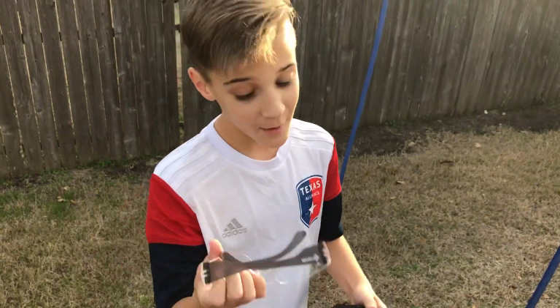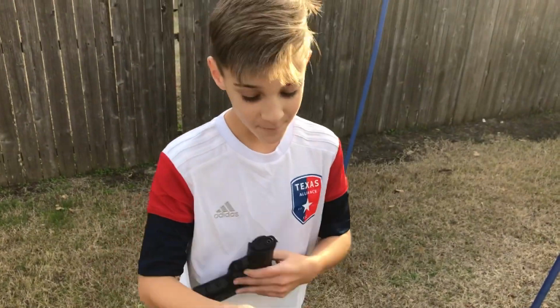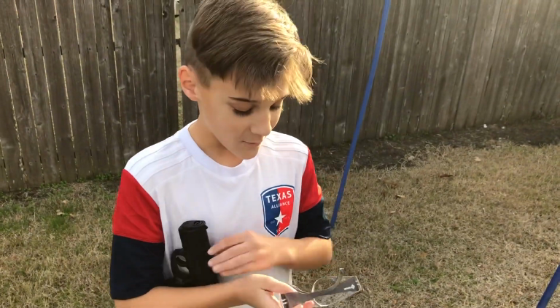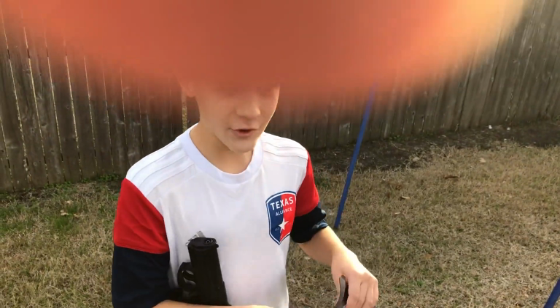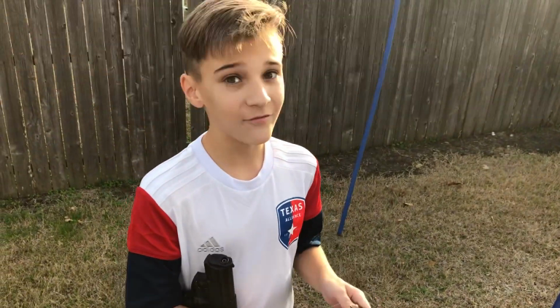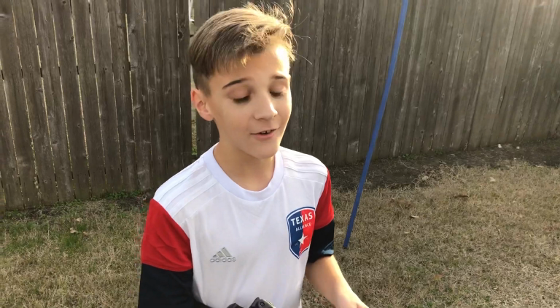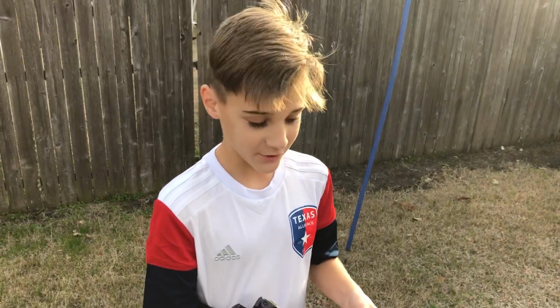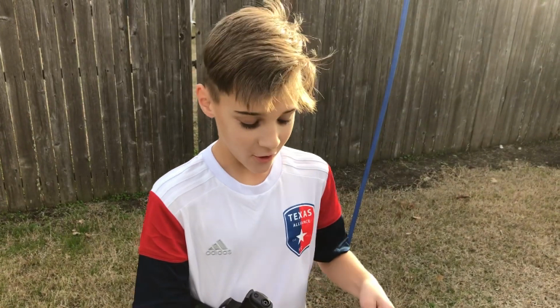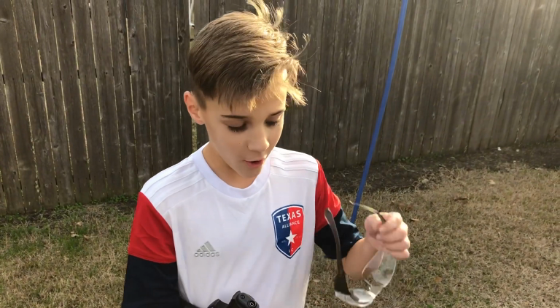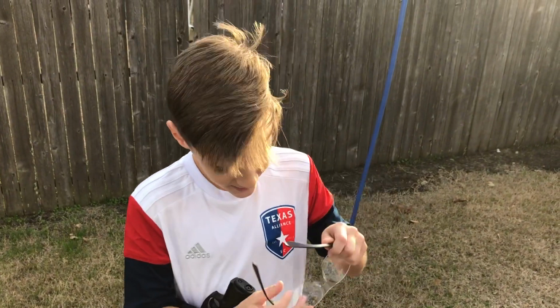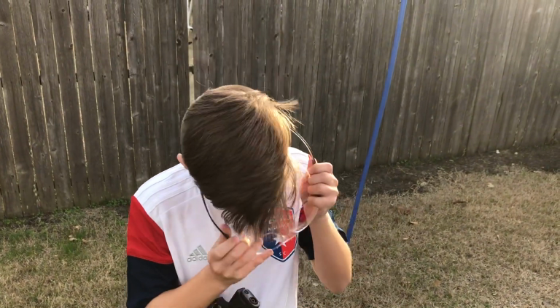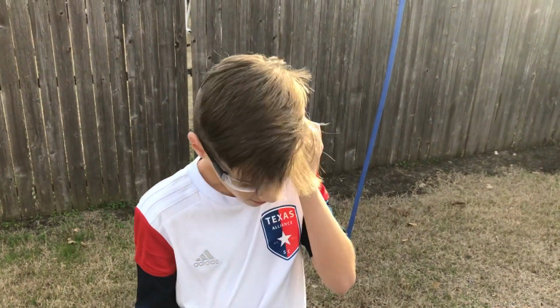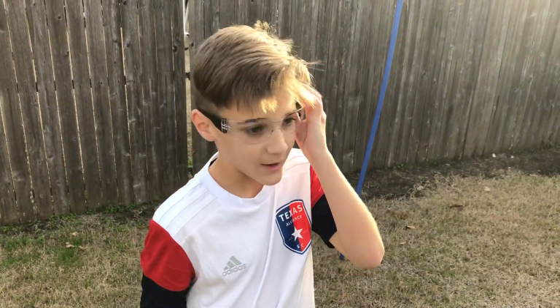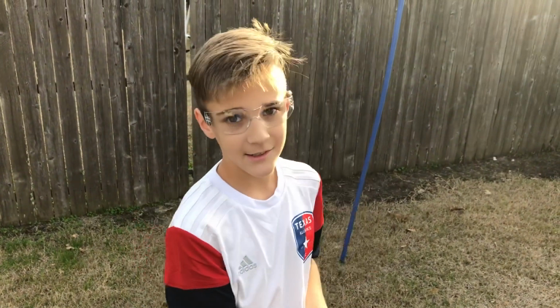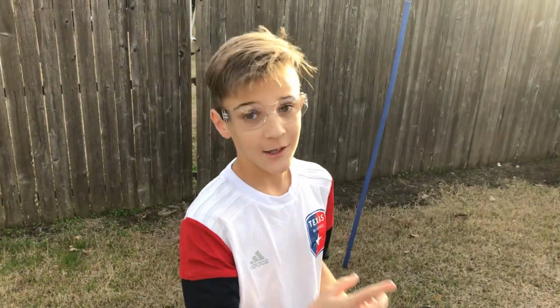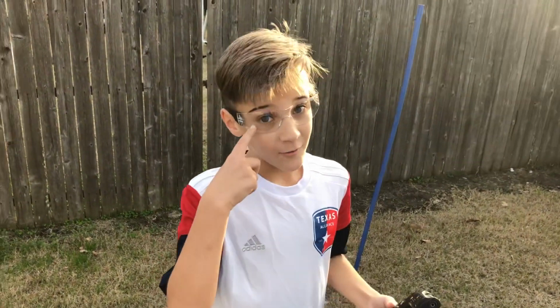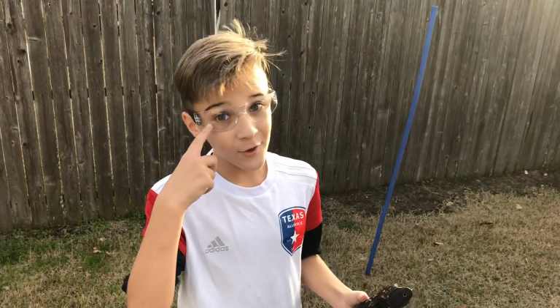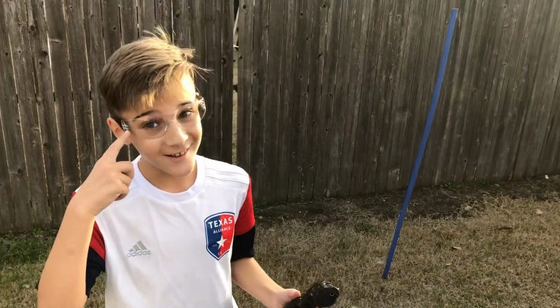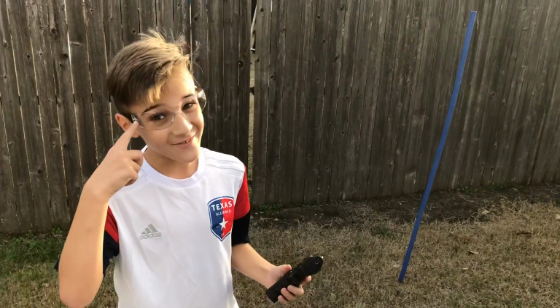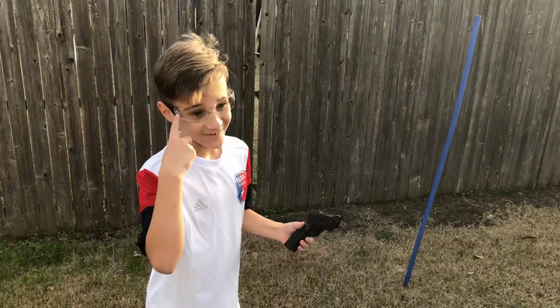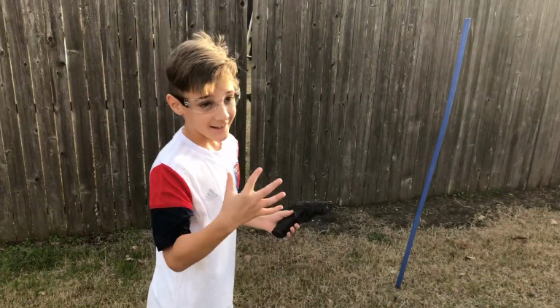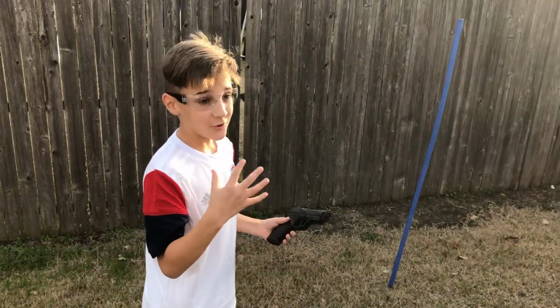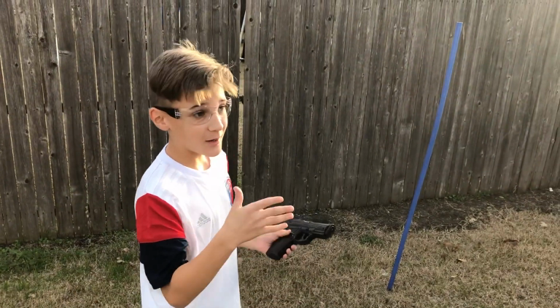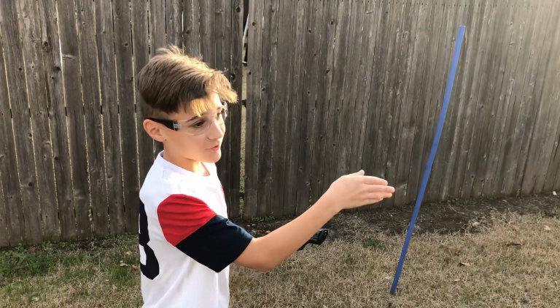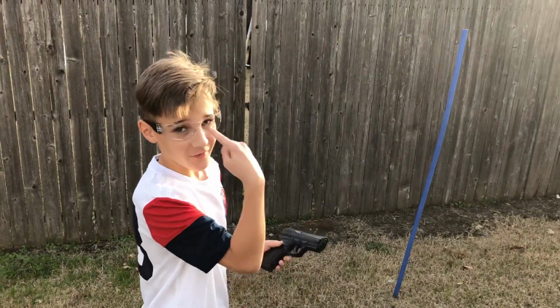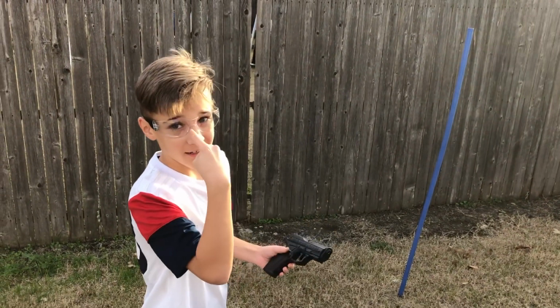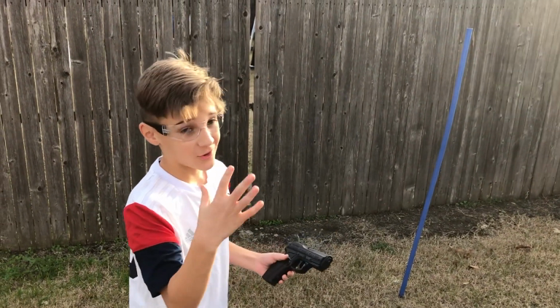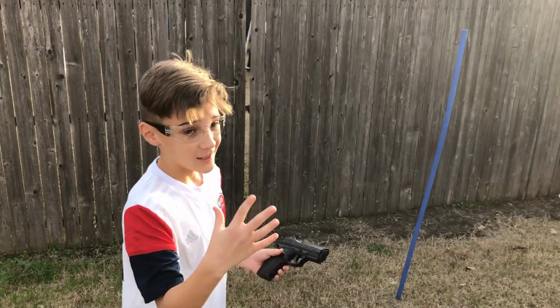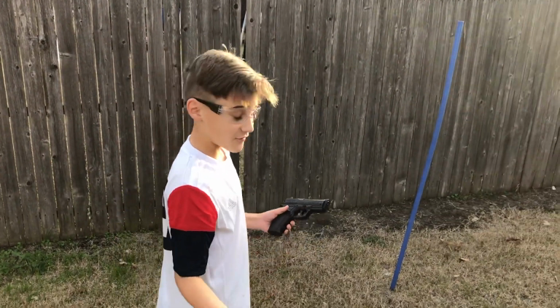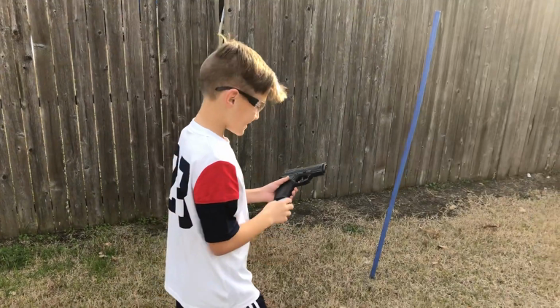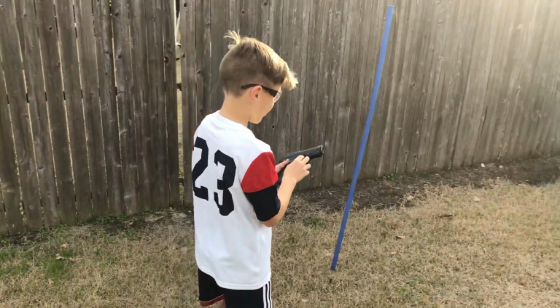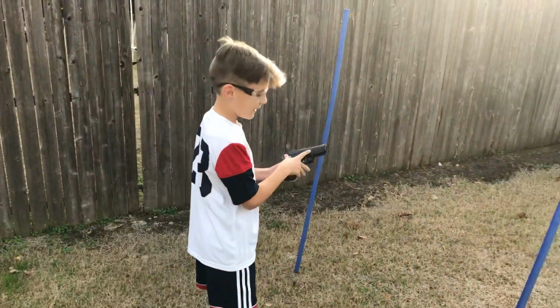But remember, whenever shooting firearms, always, always remember to wear safety goggles. Because you do not want it bouncing off and coming in and hitting you in the face, because that will hurt very bad.